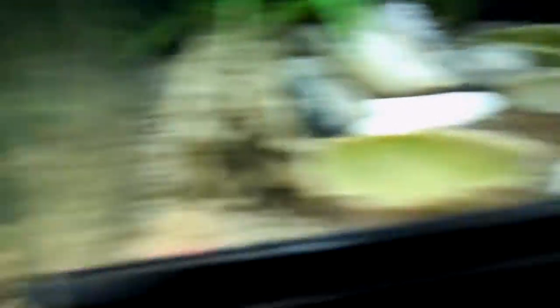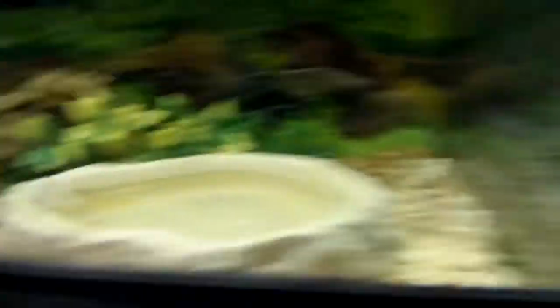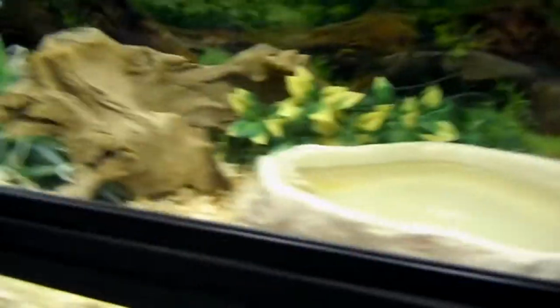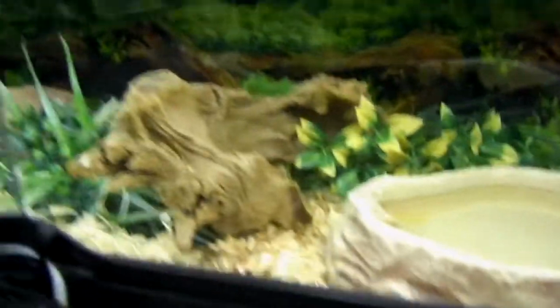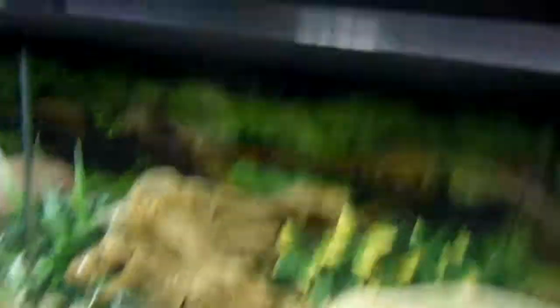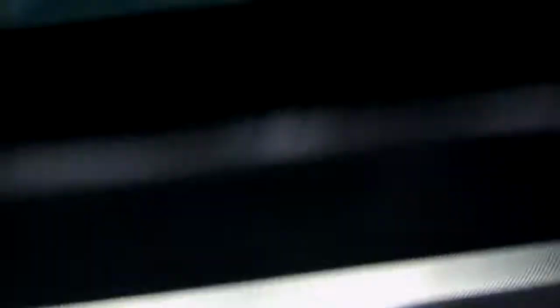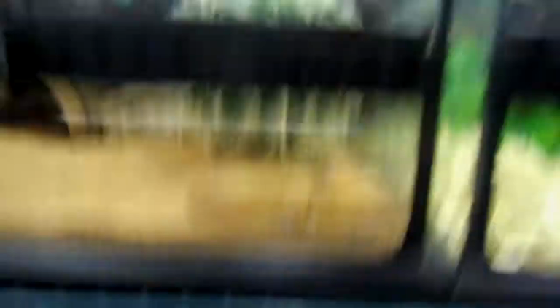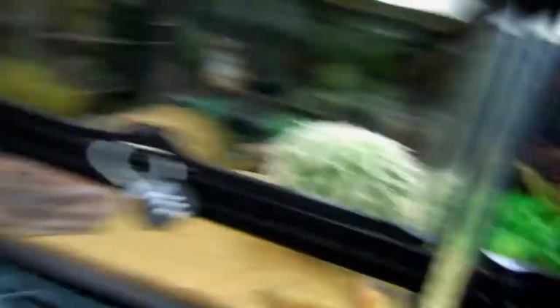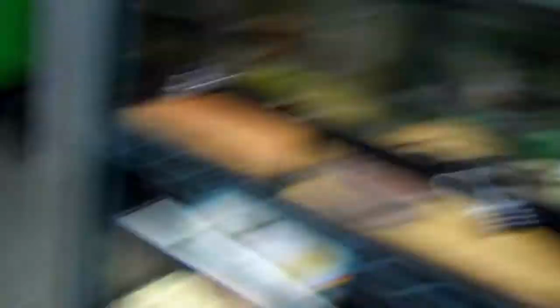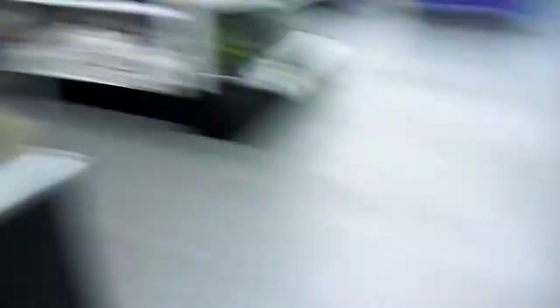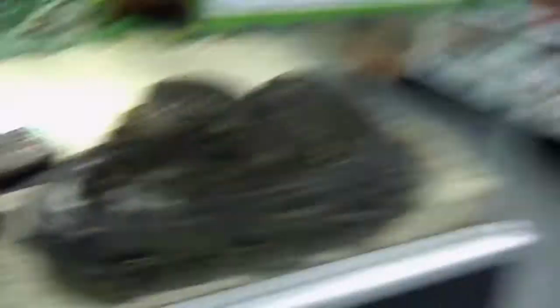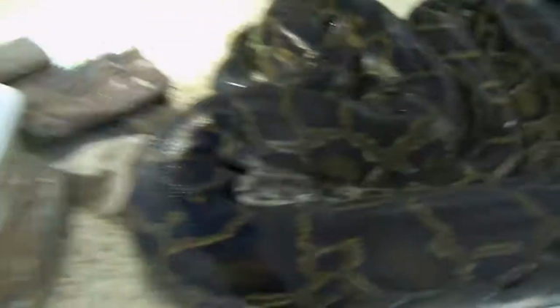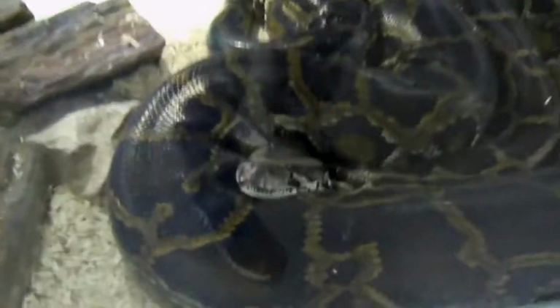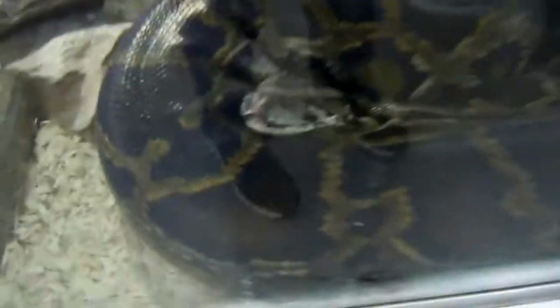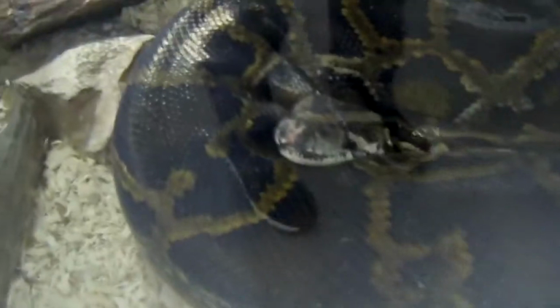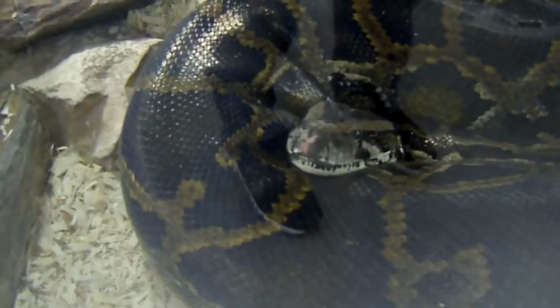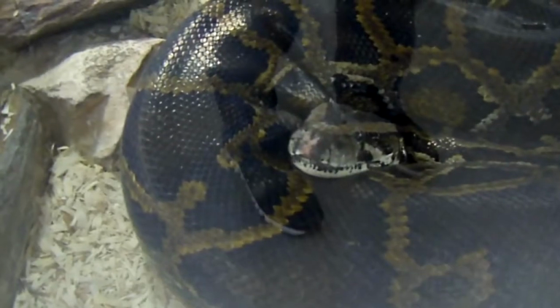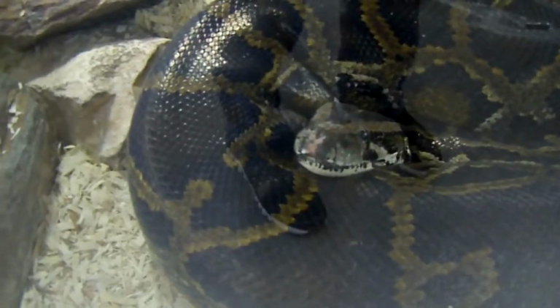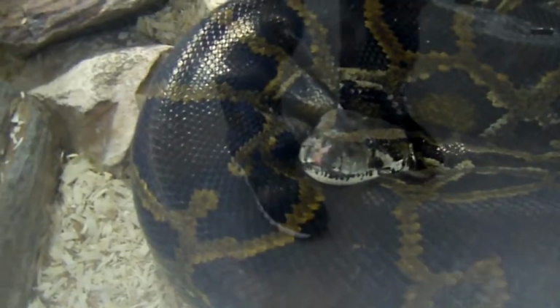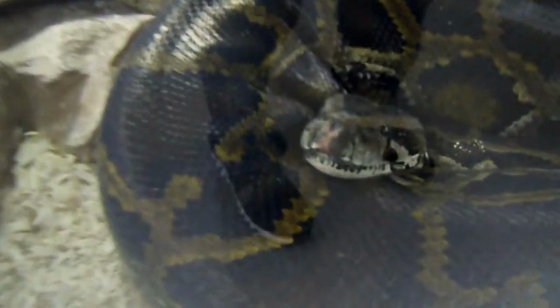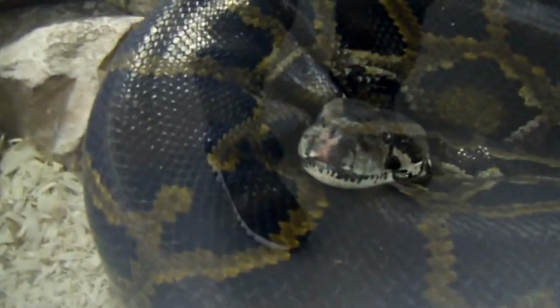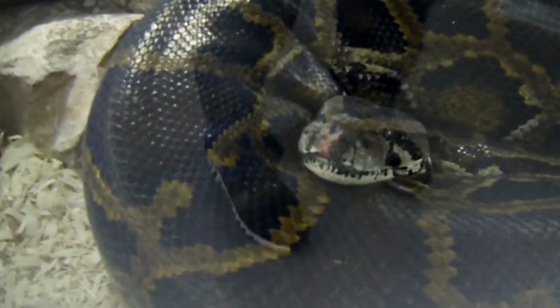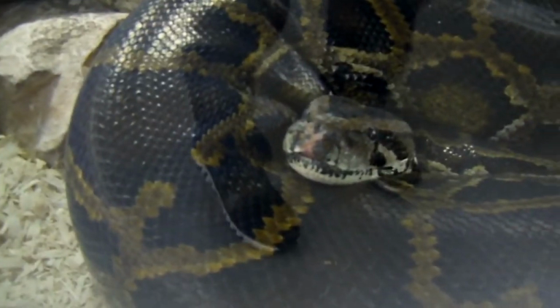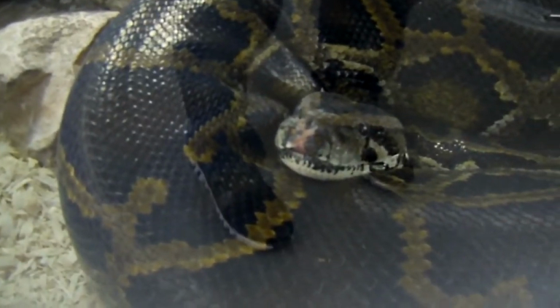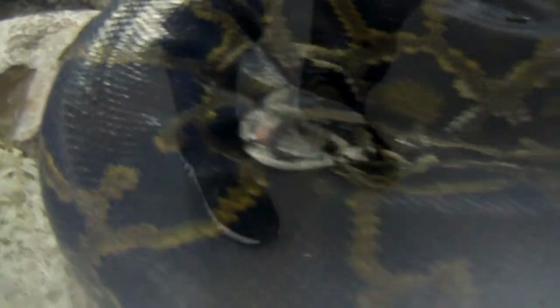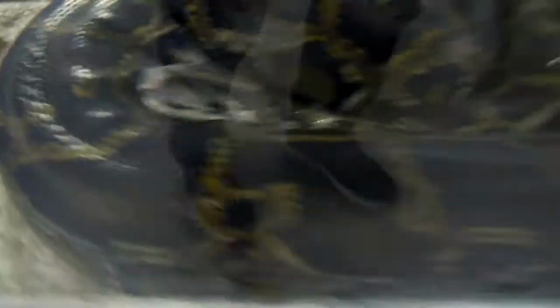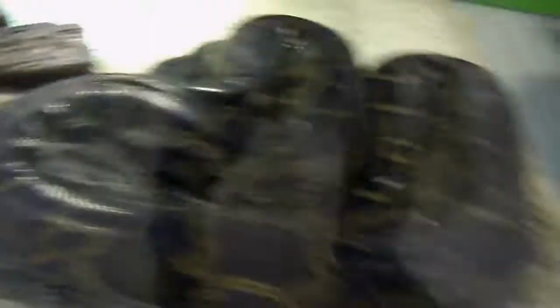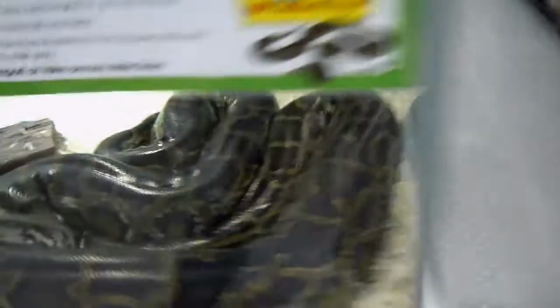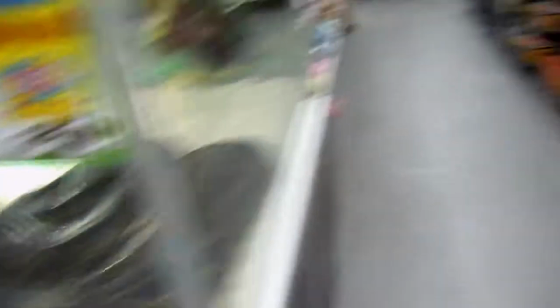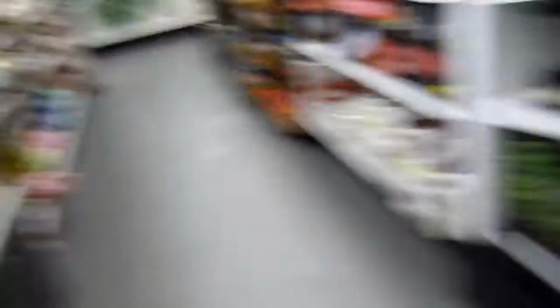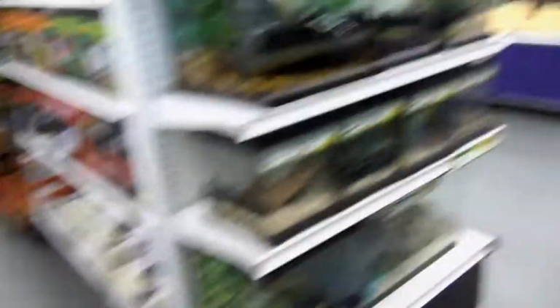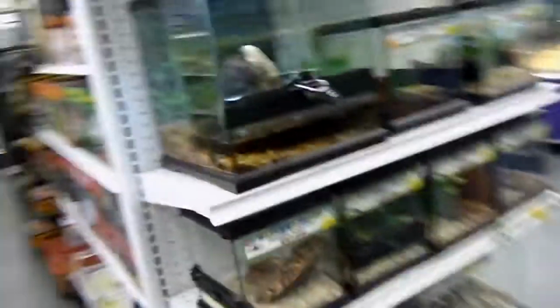They've got hermit crabs here. There's a snake that looks like it's going to bust its mouth or something — not sure what his deal is.